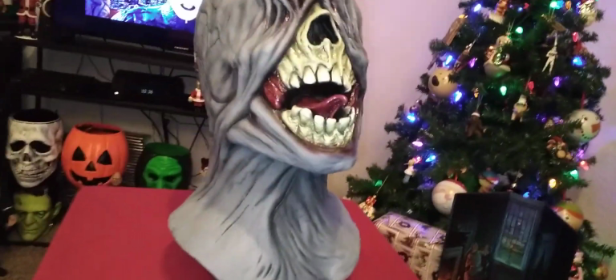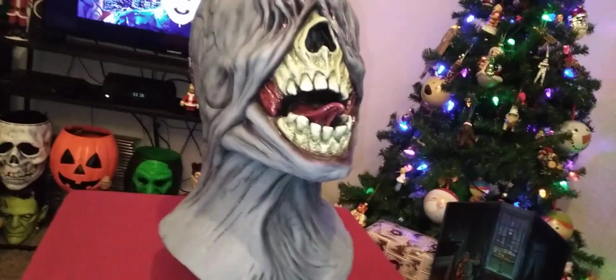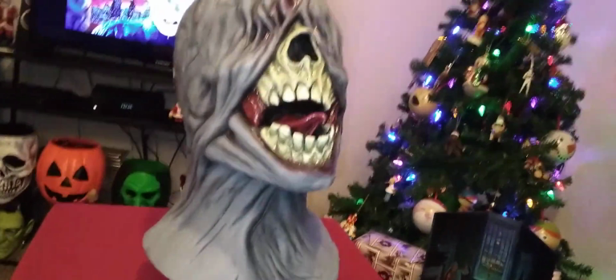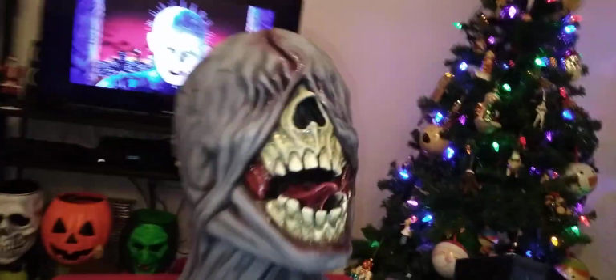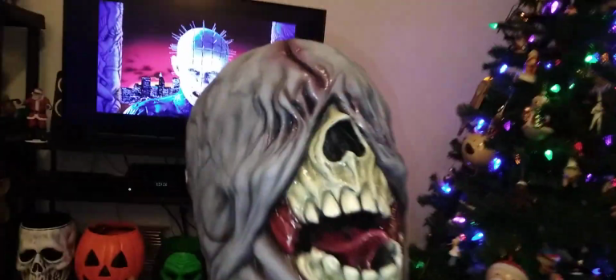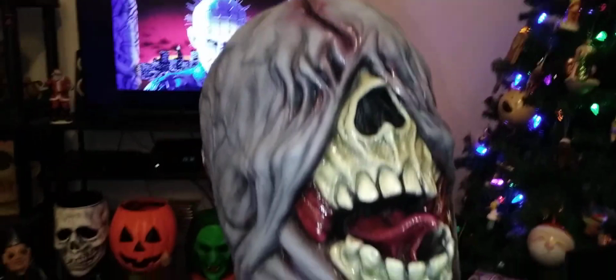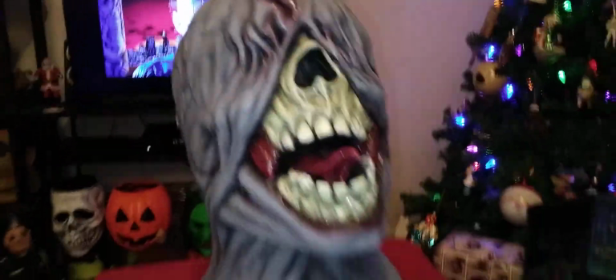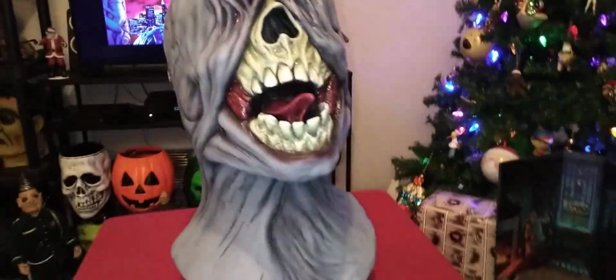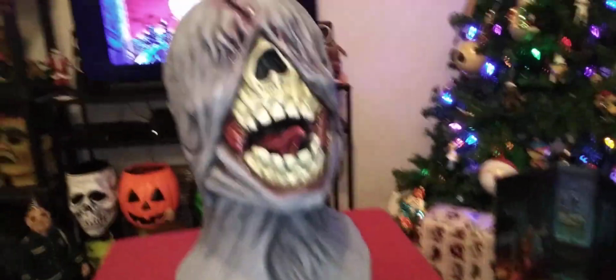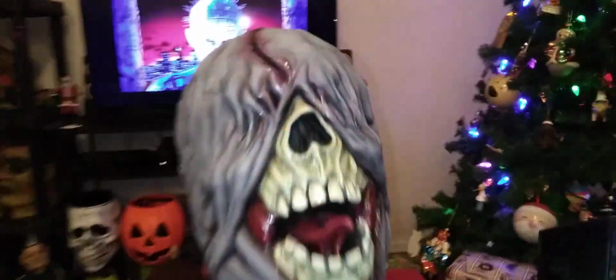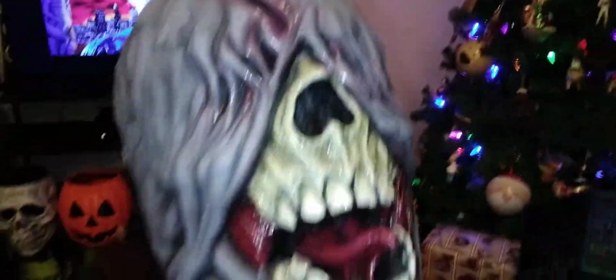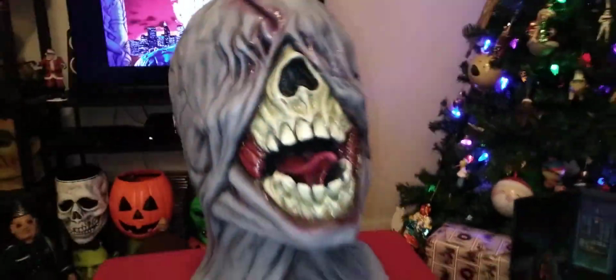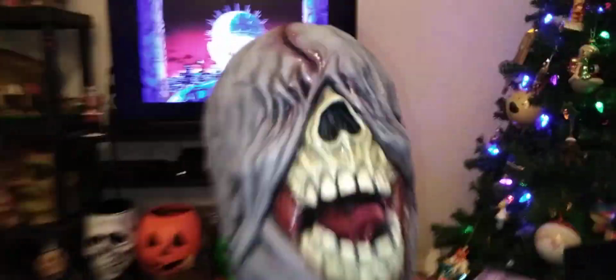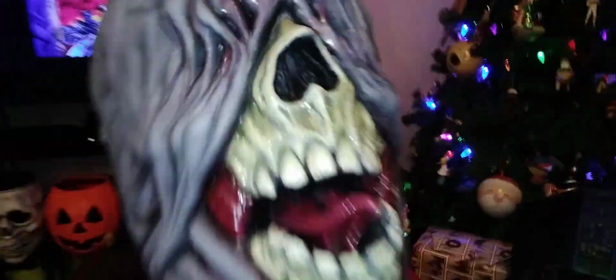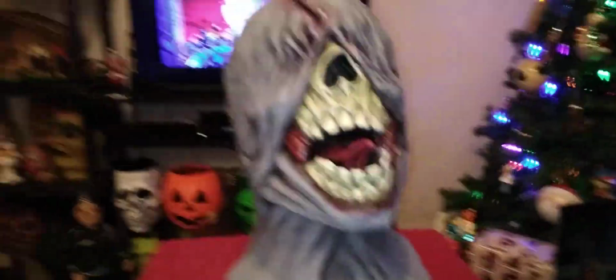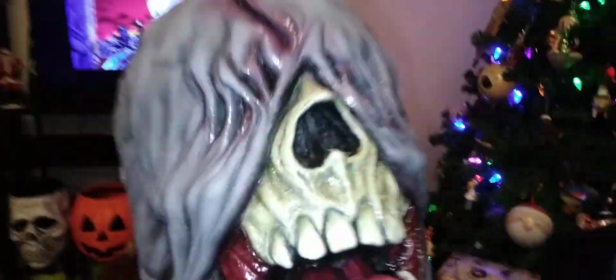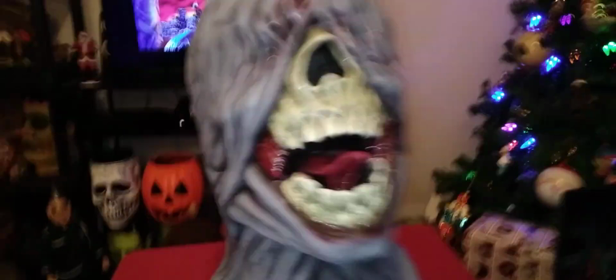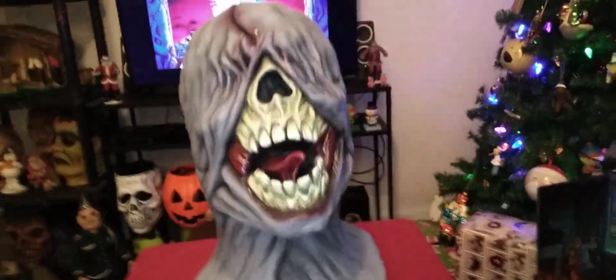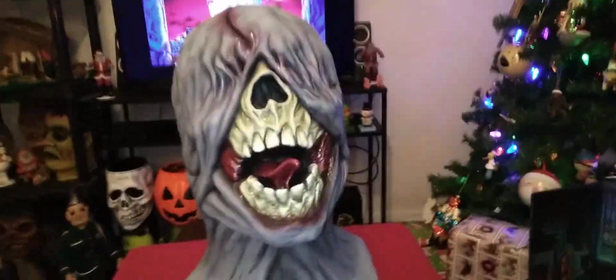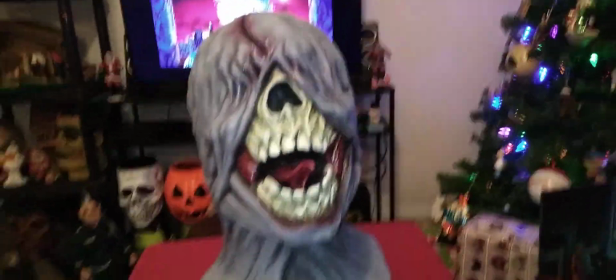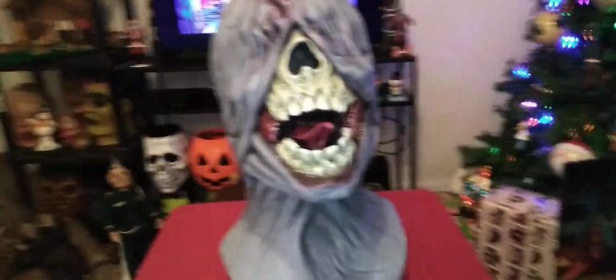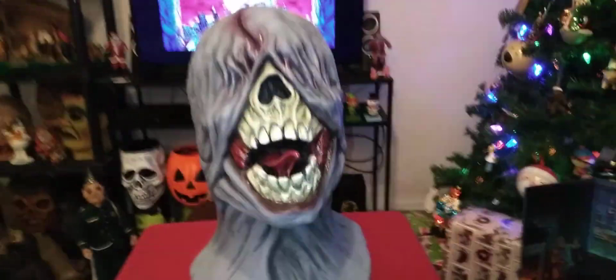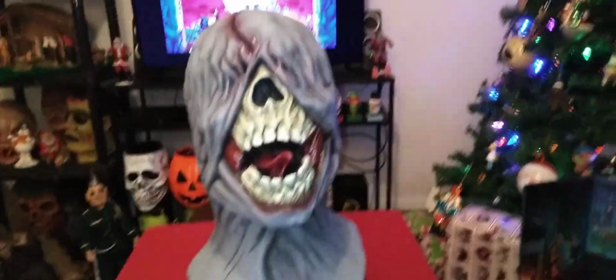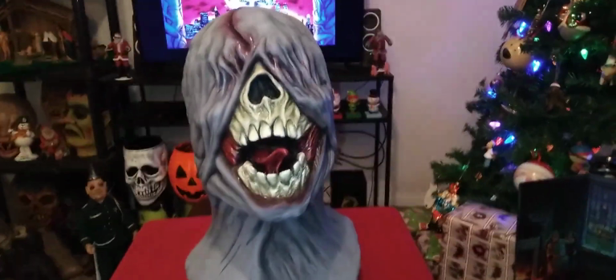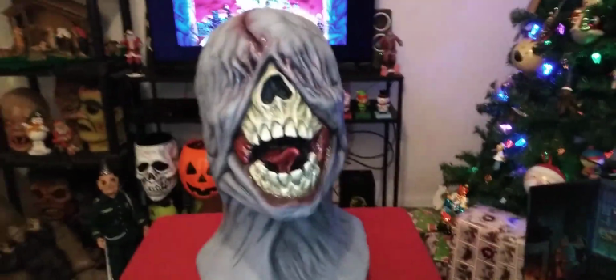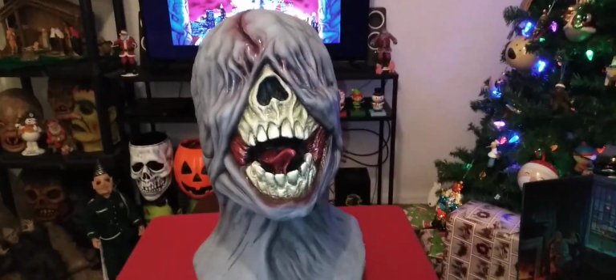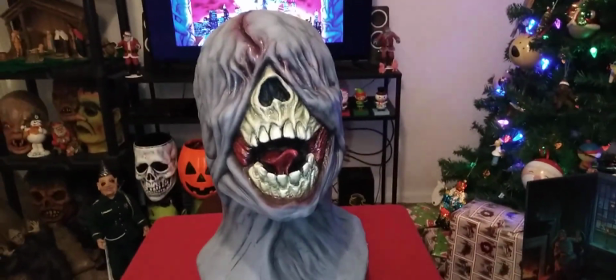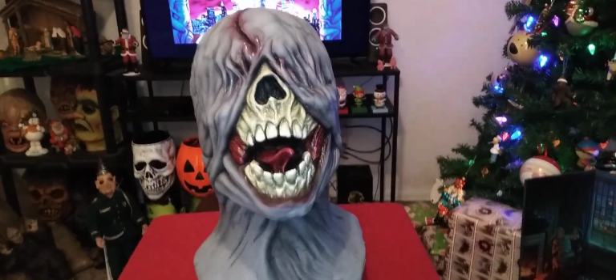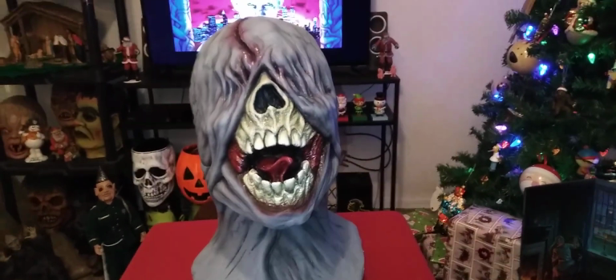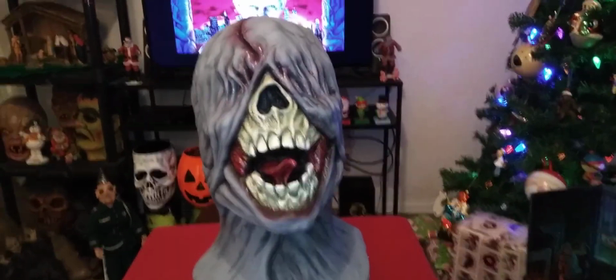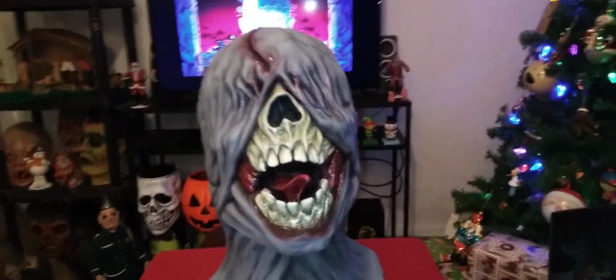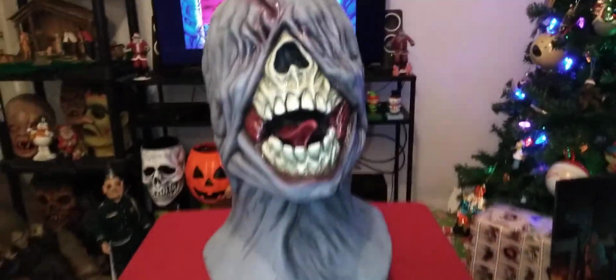Imagine having this thing come at you in the dark. I'll be back soon with some more weird and disturbing stuff.